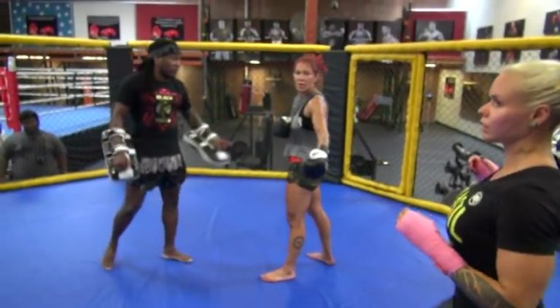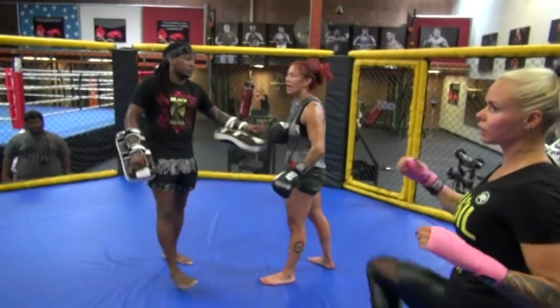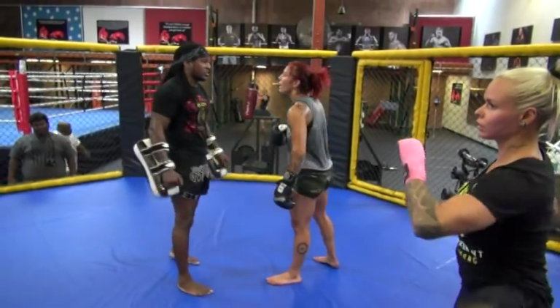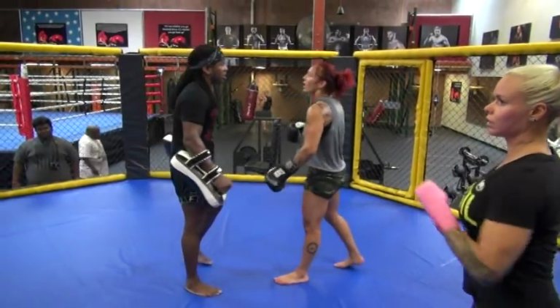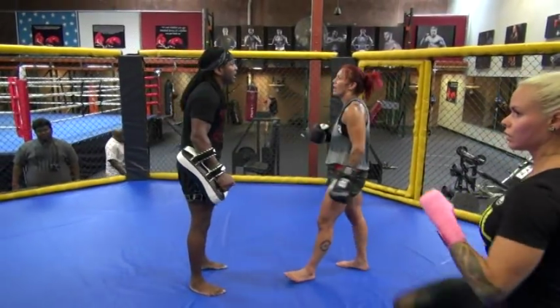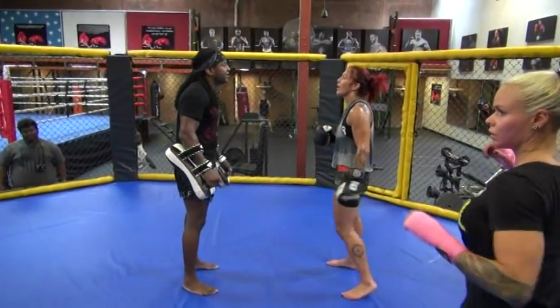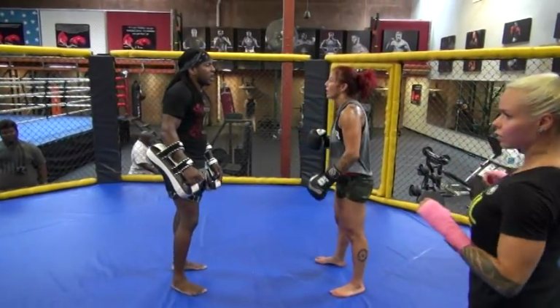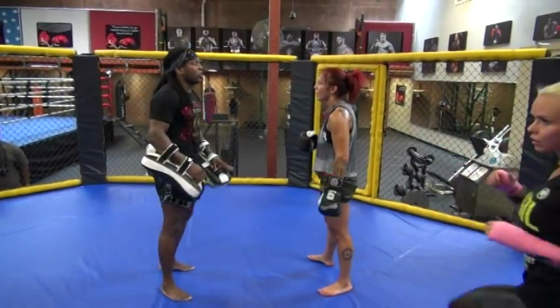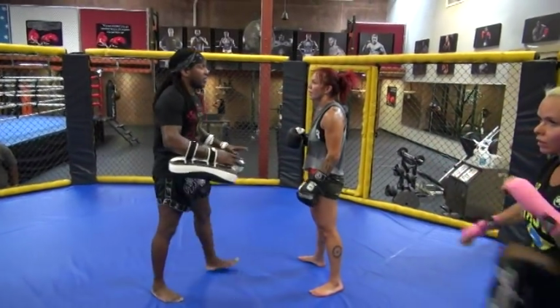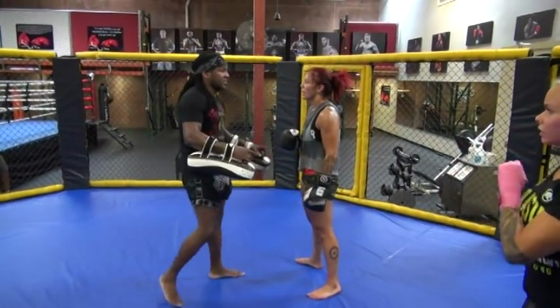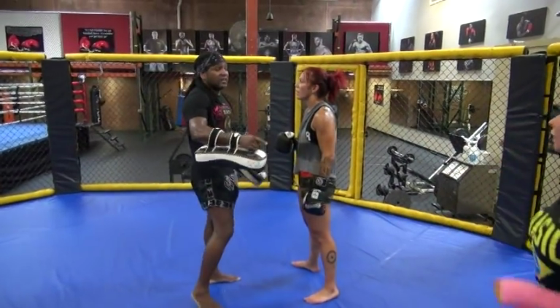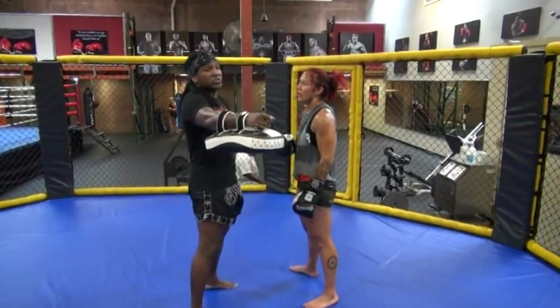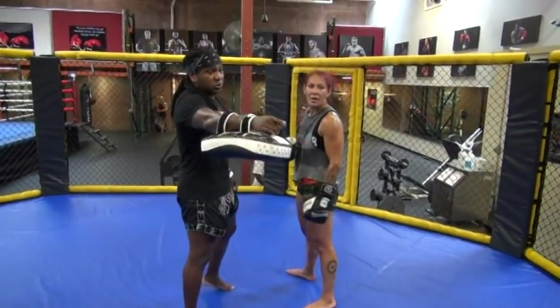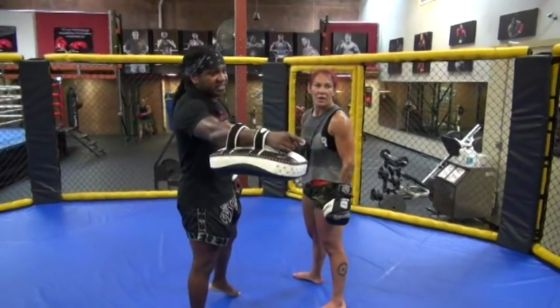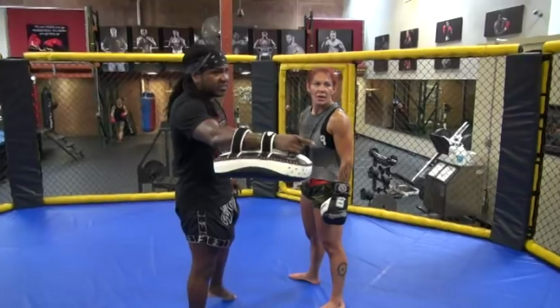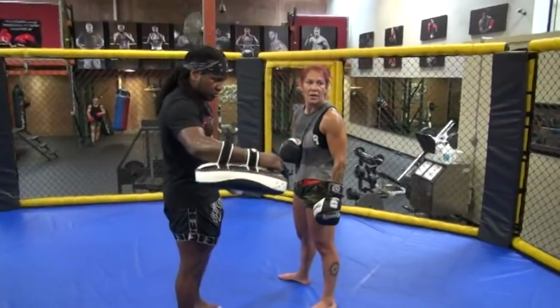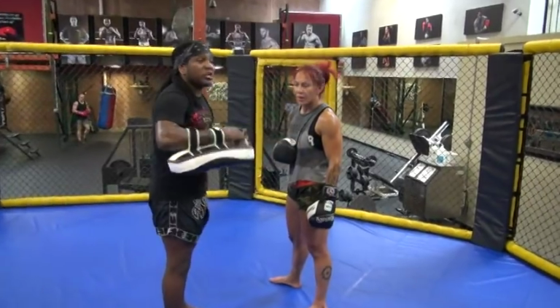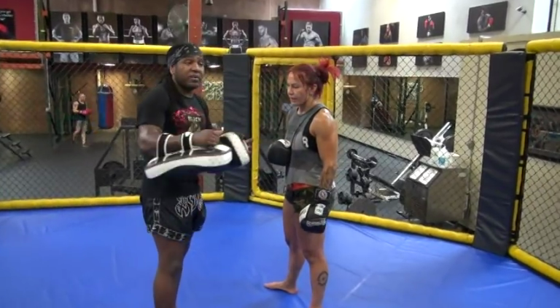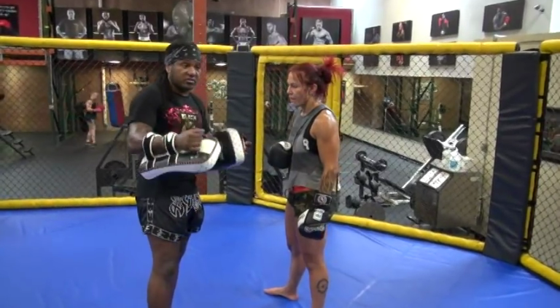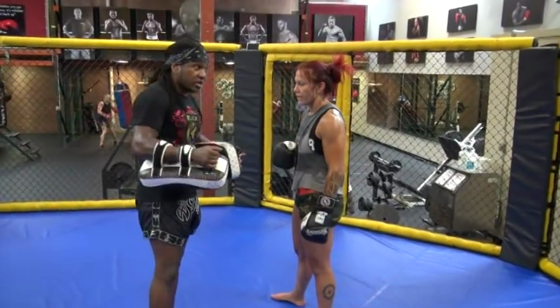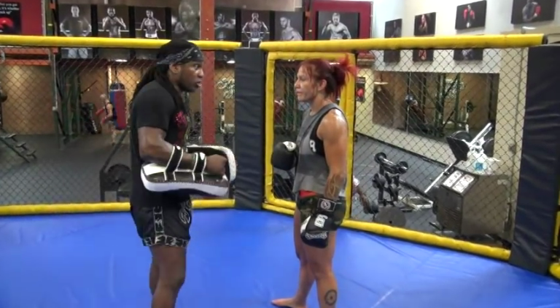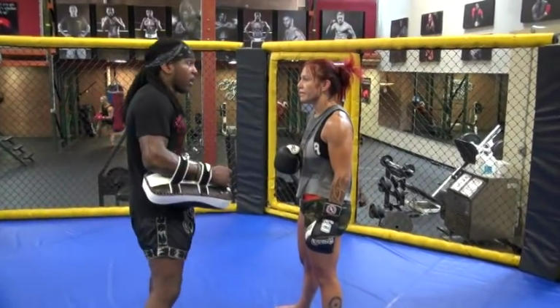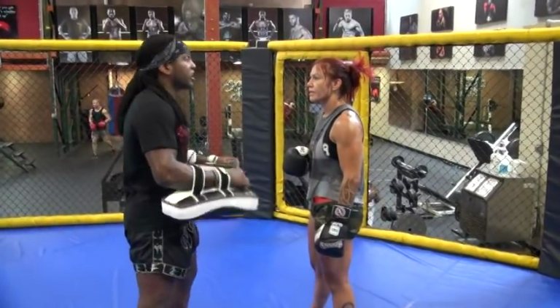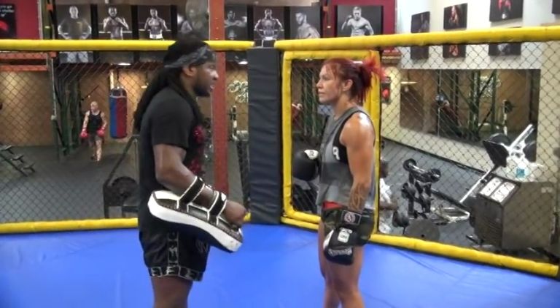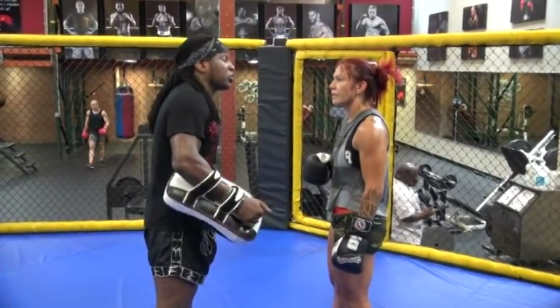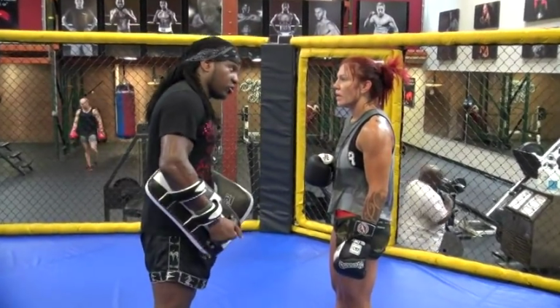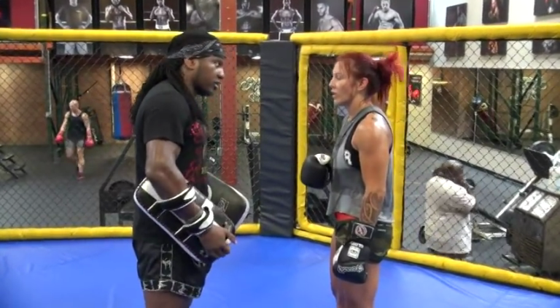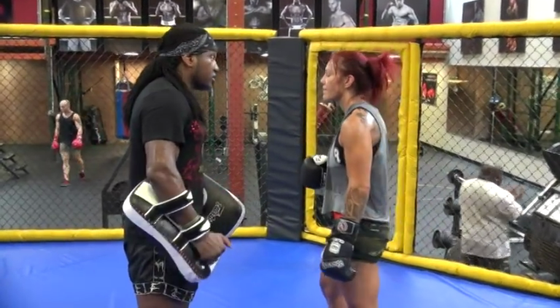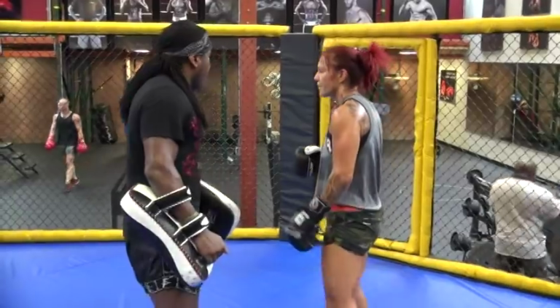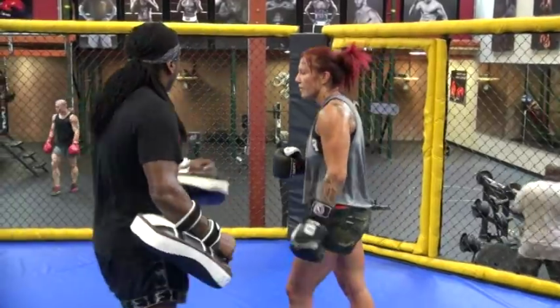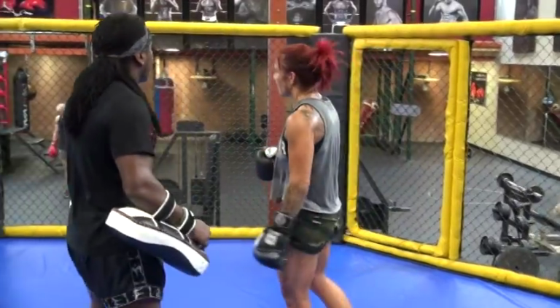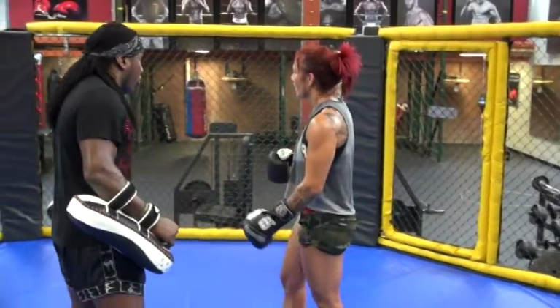Just you for this one, only right hand. We don't care about technique, like when you're doing the heavy bag the other day. When we're going power, we don't care about technique, we just wanna hit it hard. I want right hands hard.